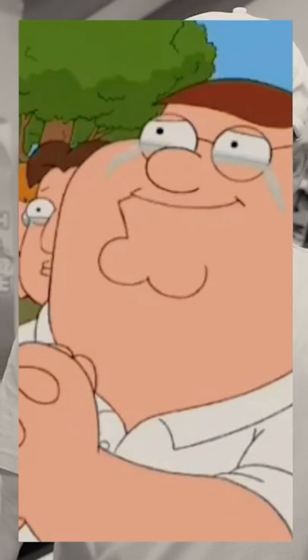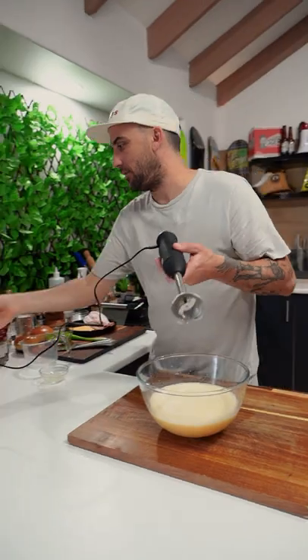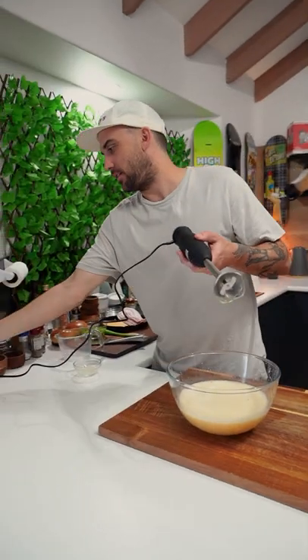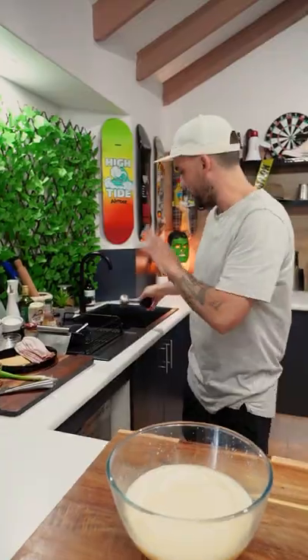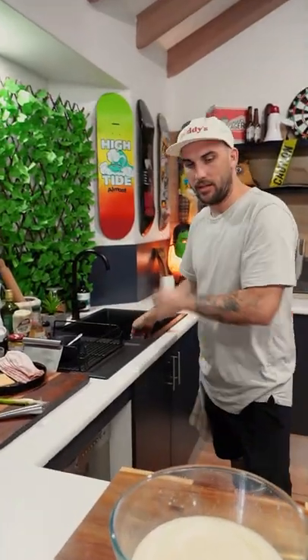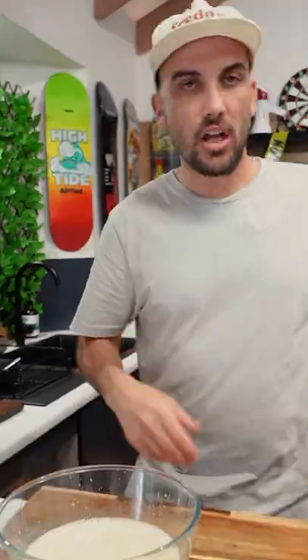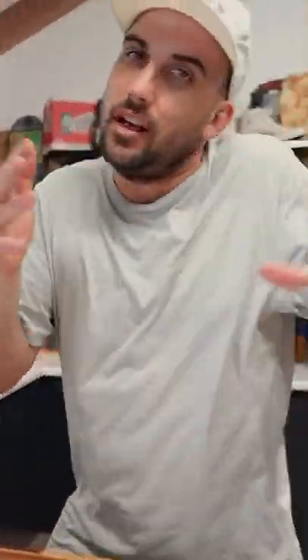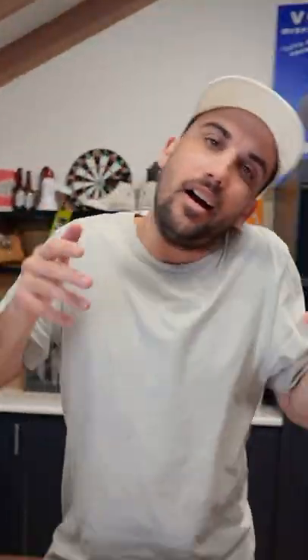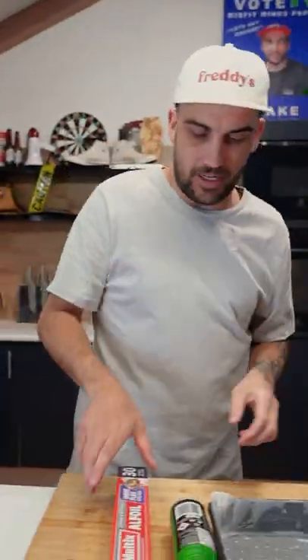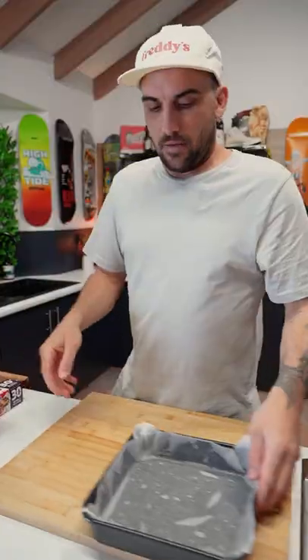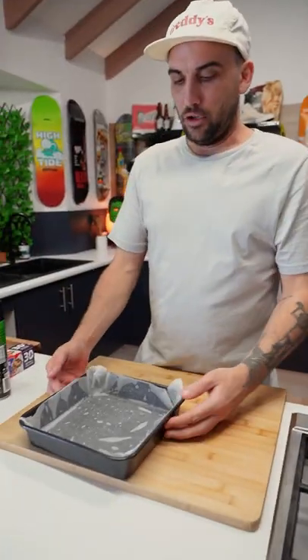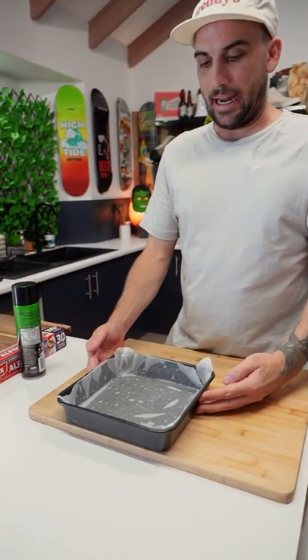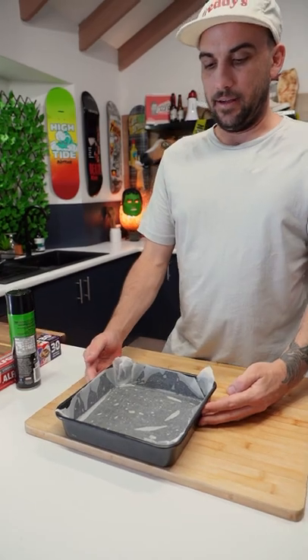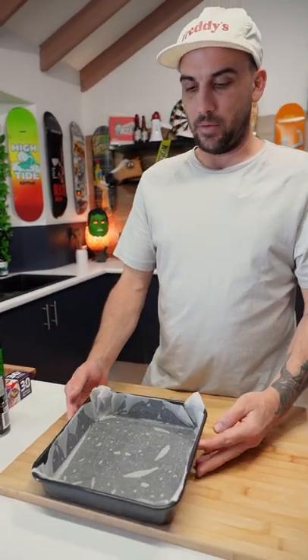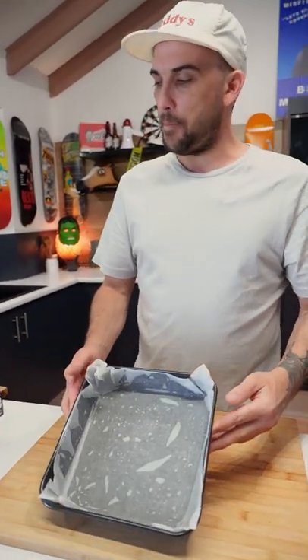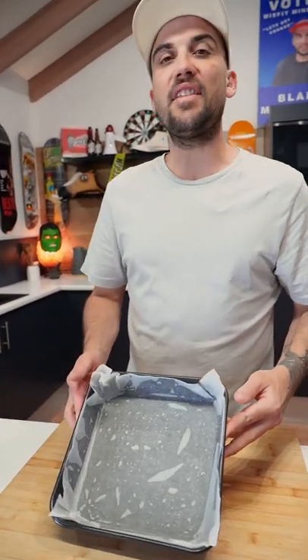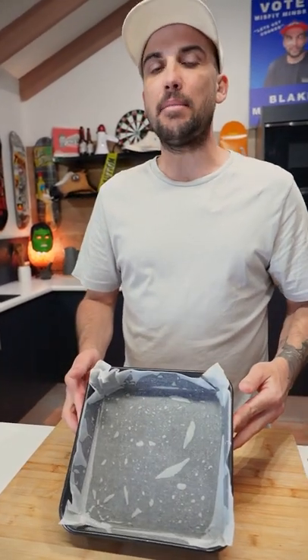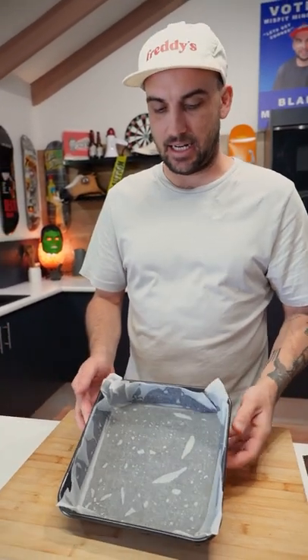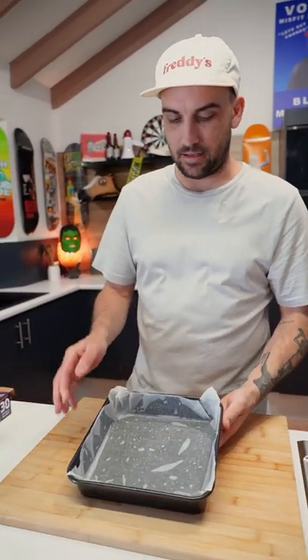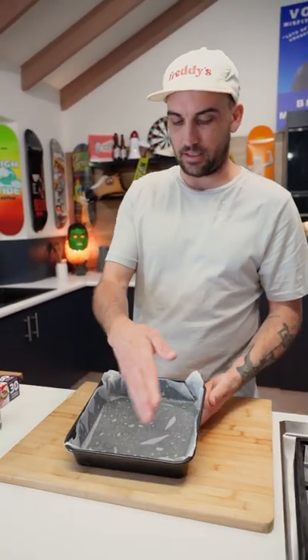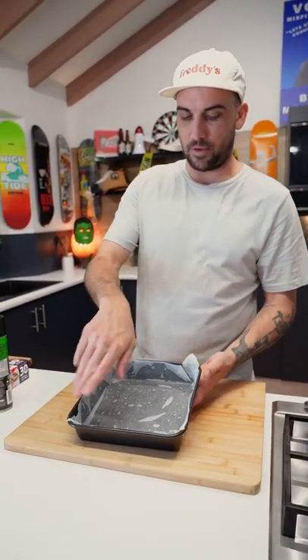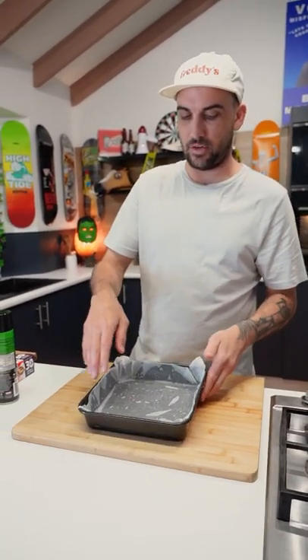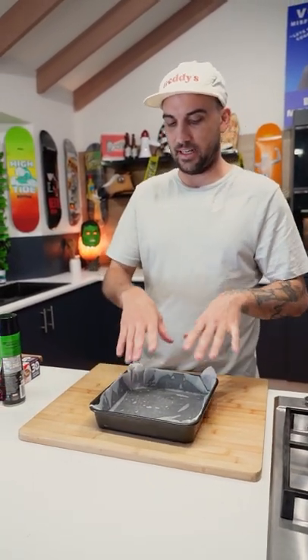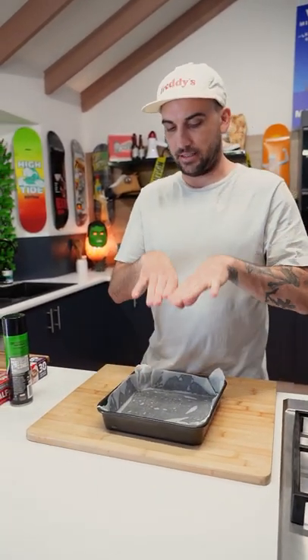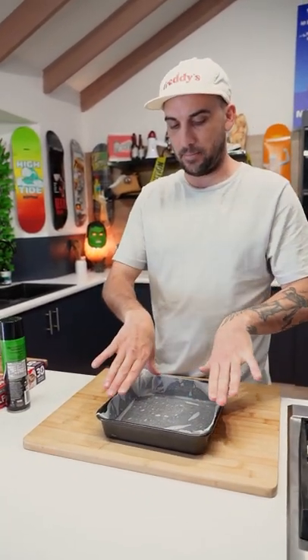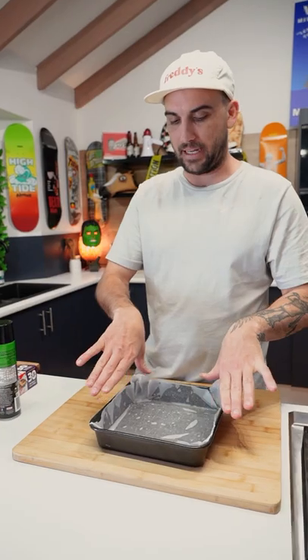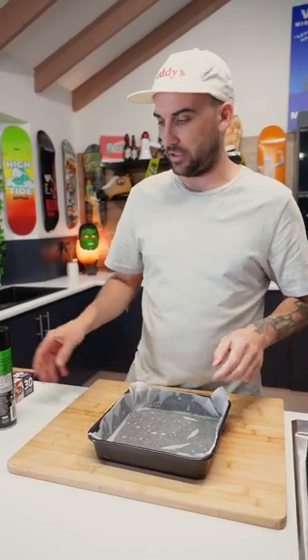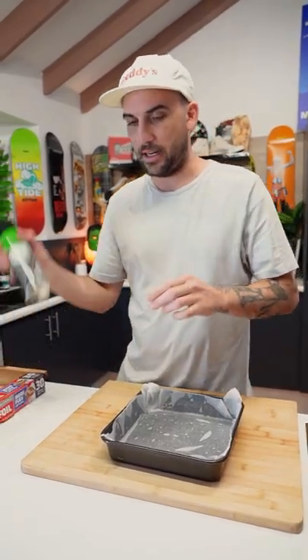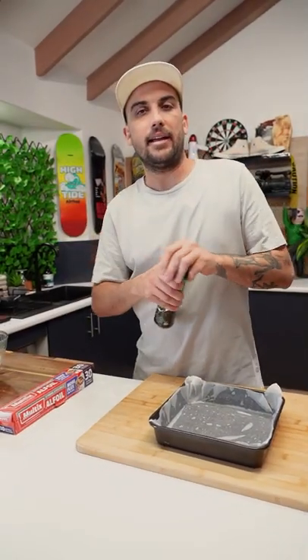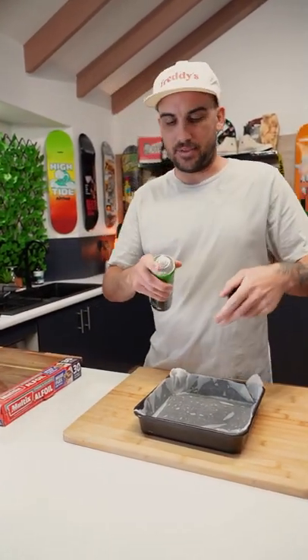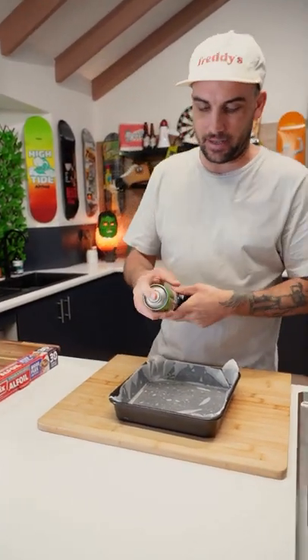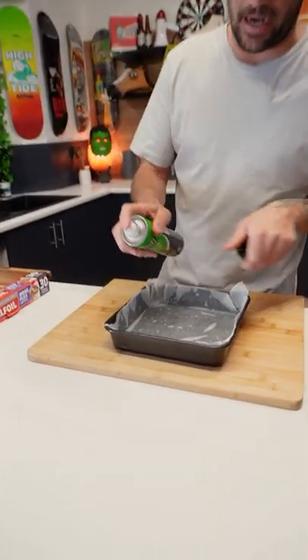Got a little tray here that we're going to put the egg mix in. I've just put a bit of grease on the outside, some baking sheet on it, and we need some spray so spray it up.